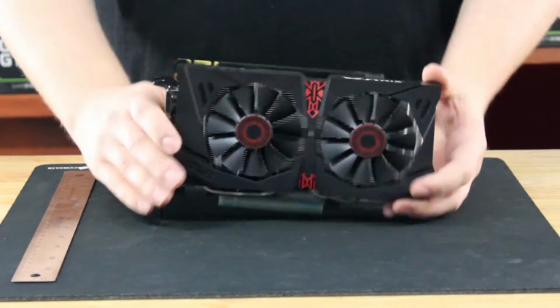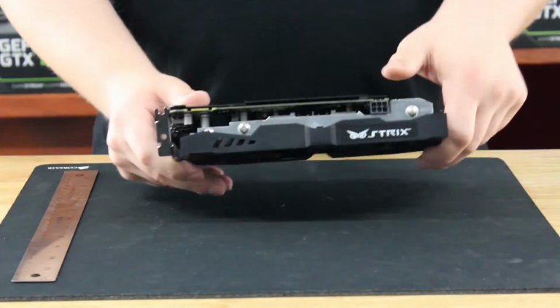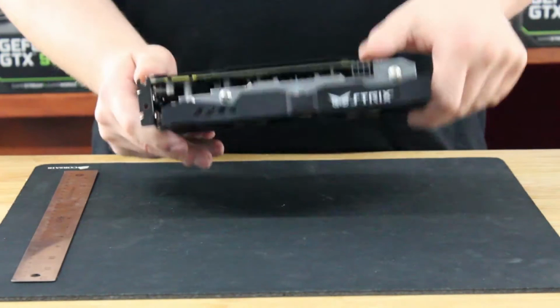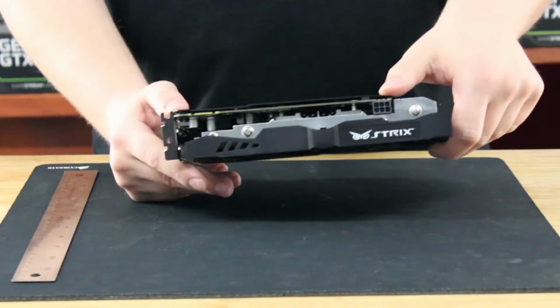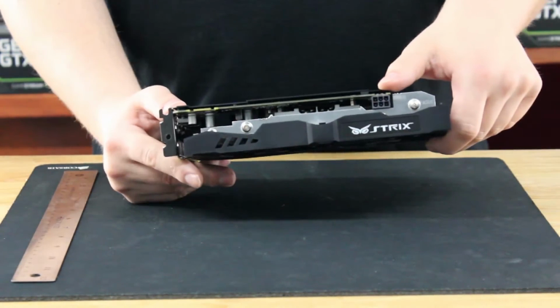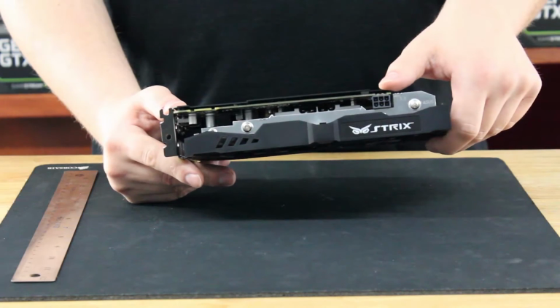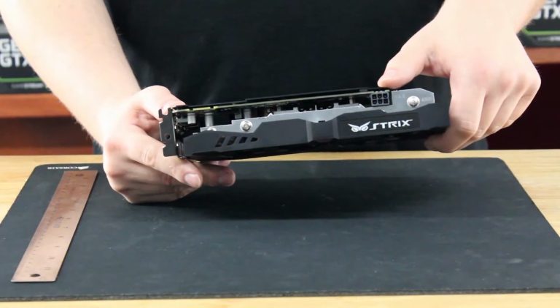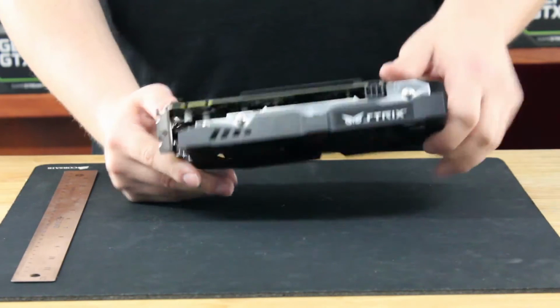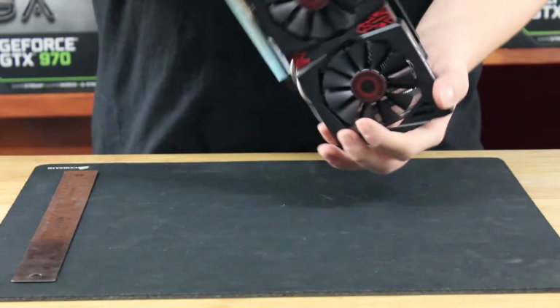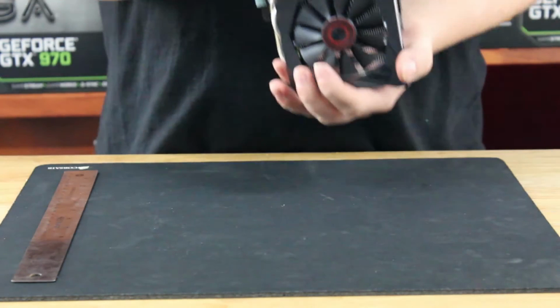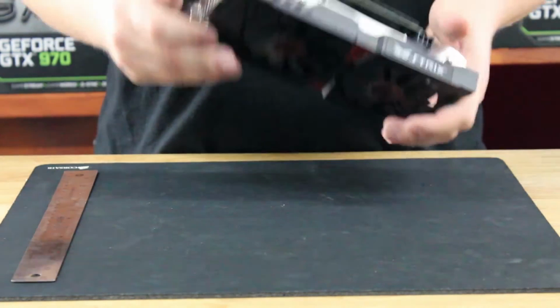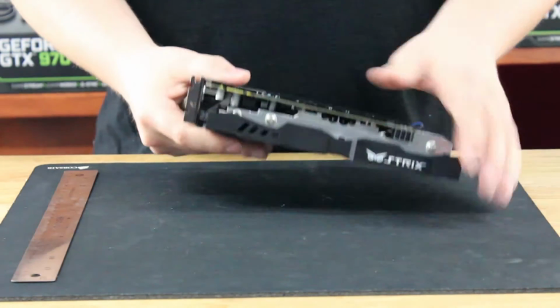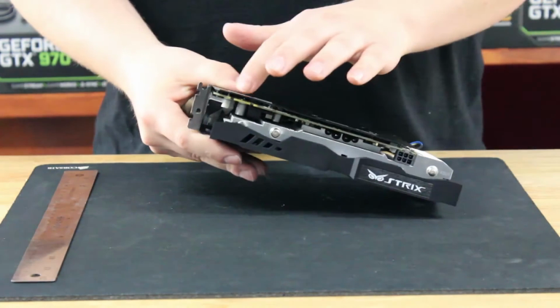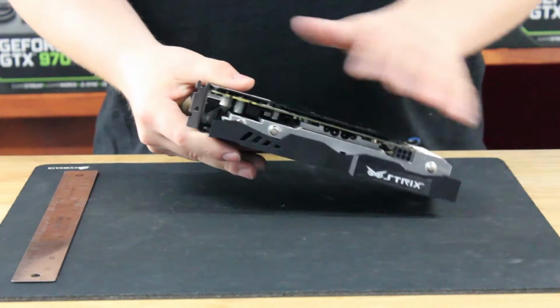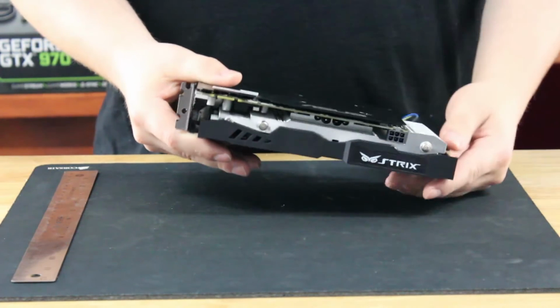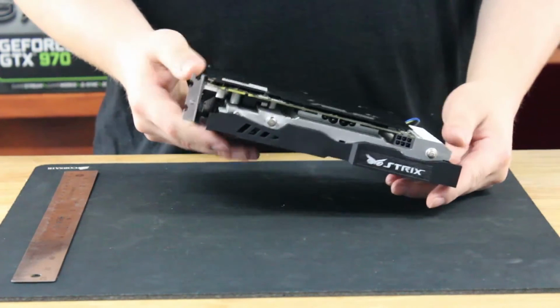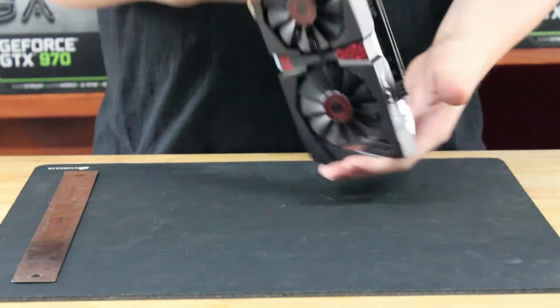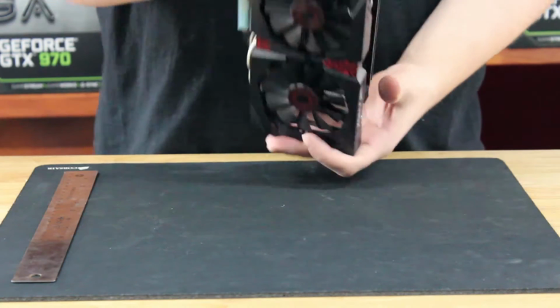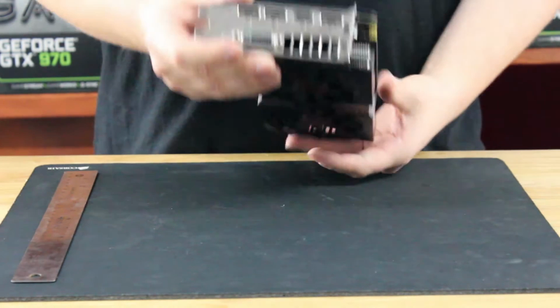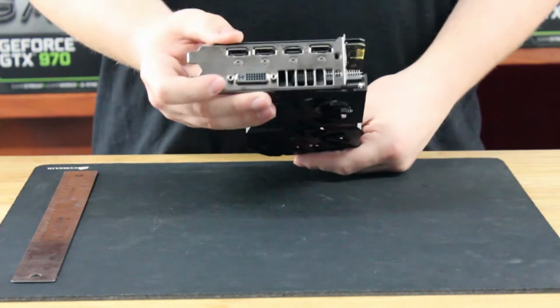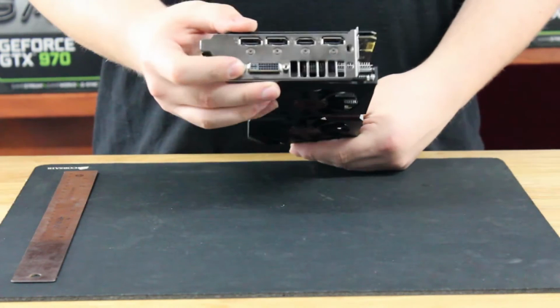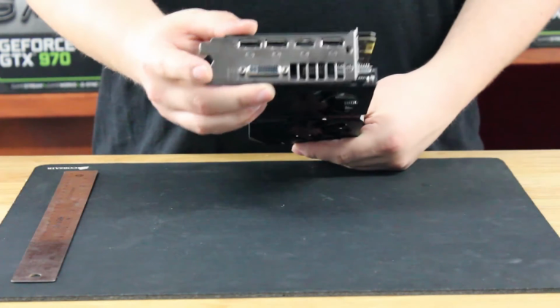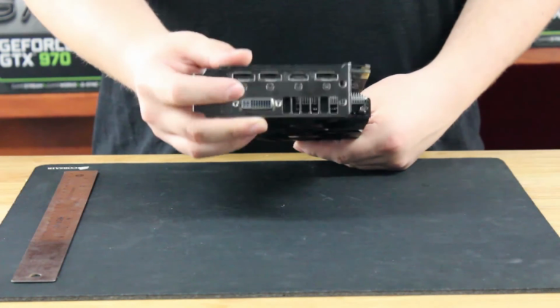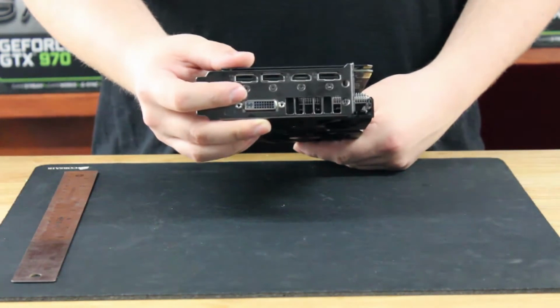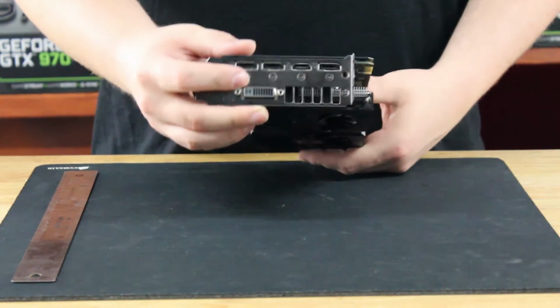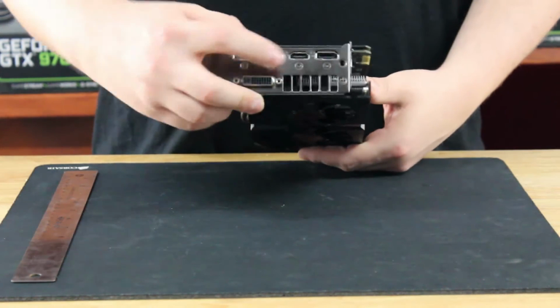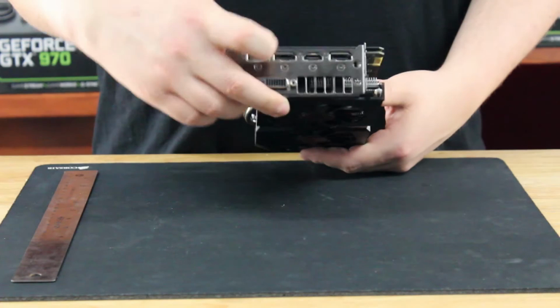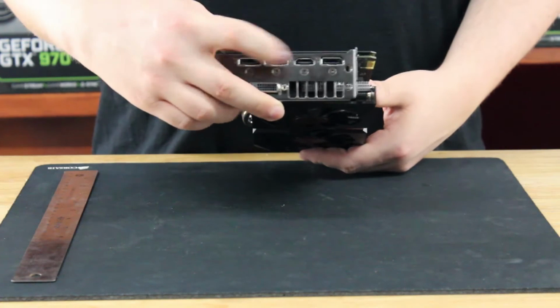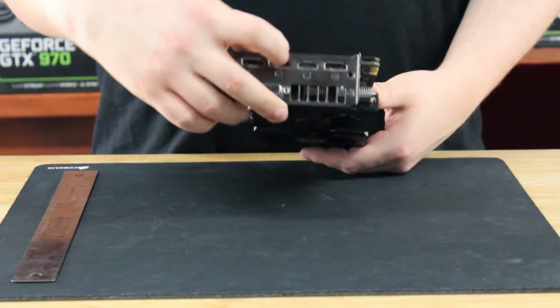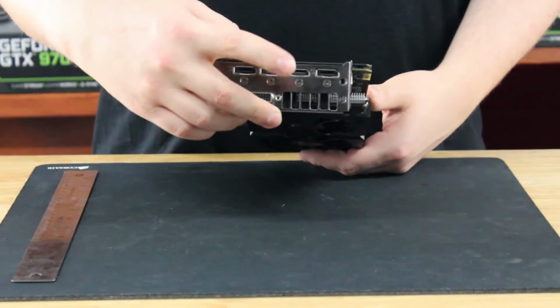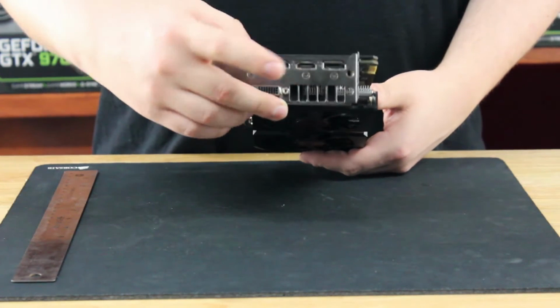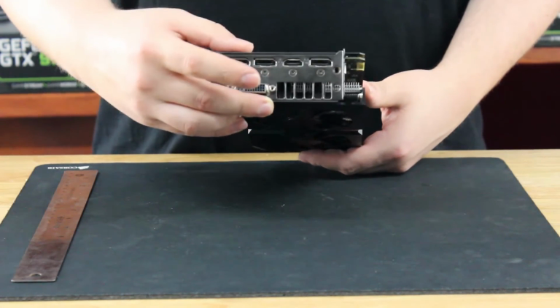It has one 6-pin PCIe power connector, it has an SLI bridge so this can do two-way SLI, and the outputs on the back are a DVI, three DisplayPort, and one HDMI.